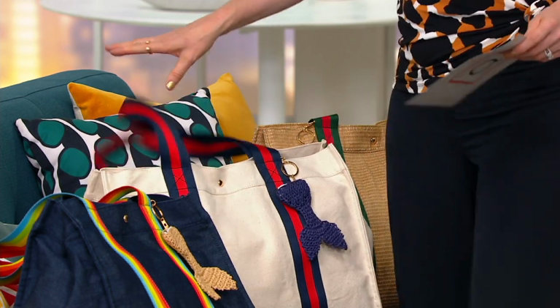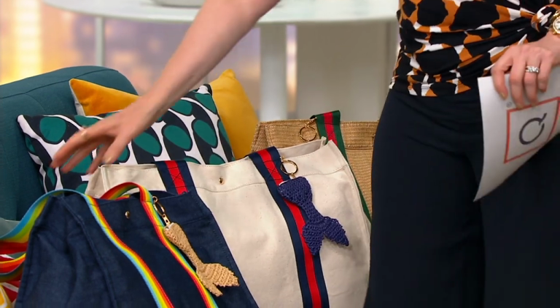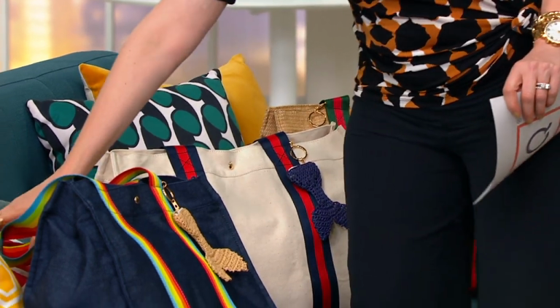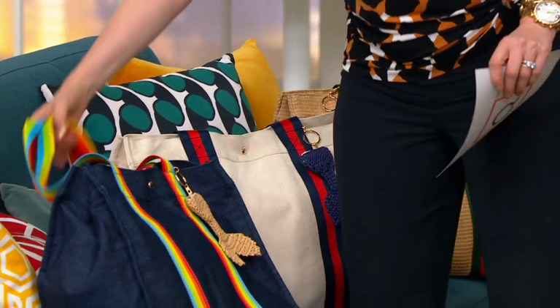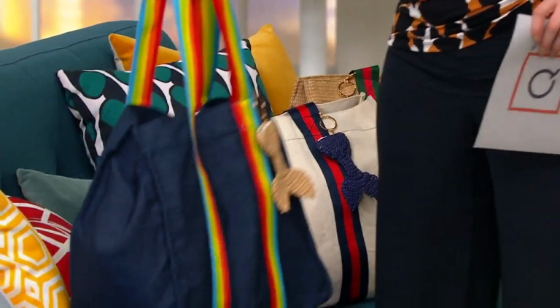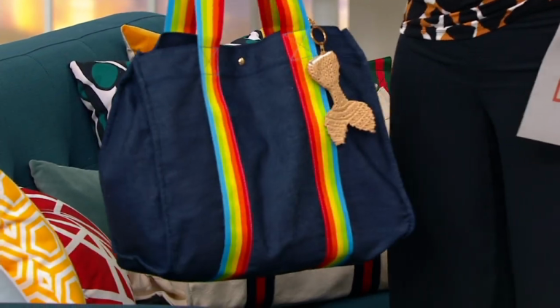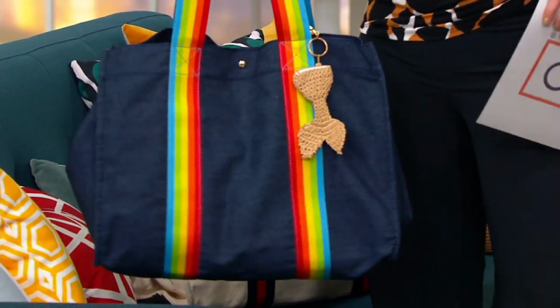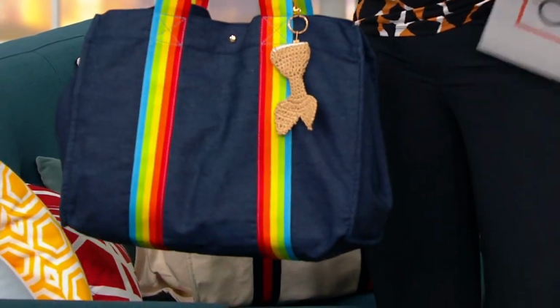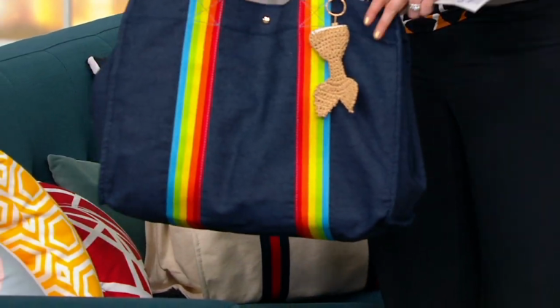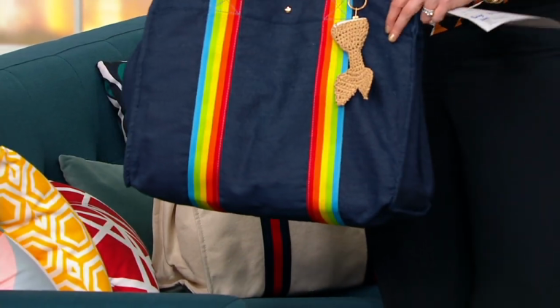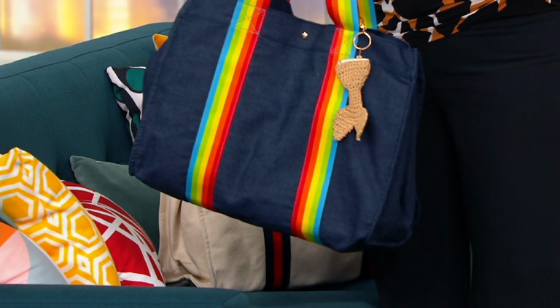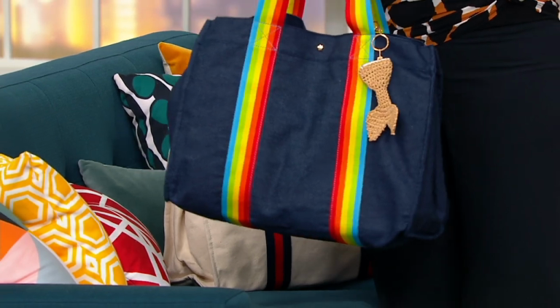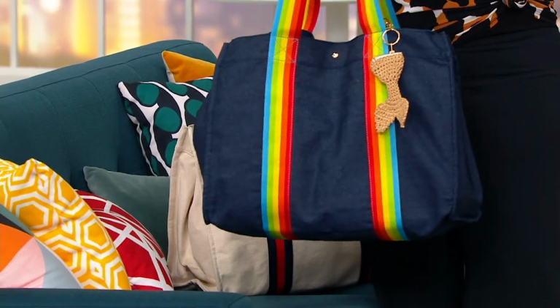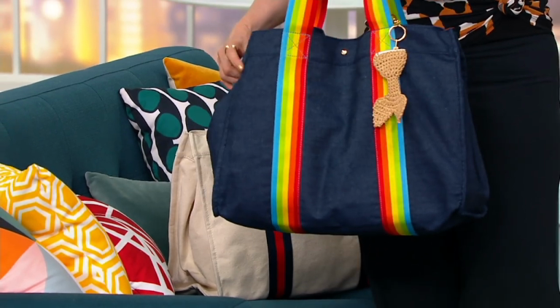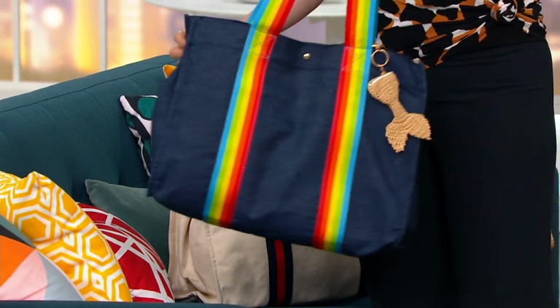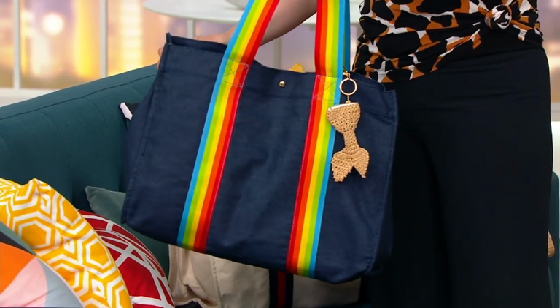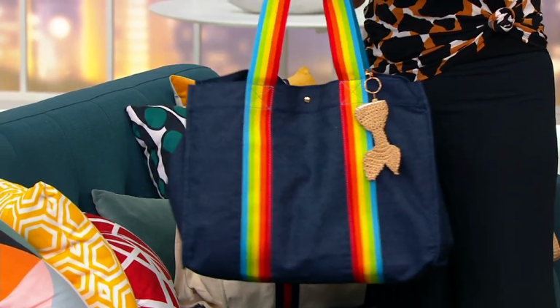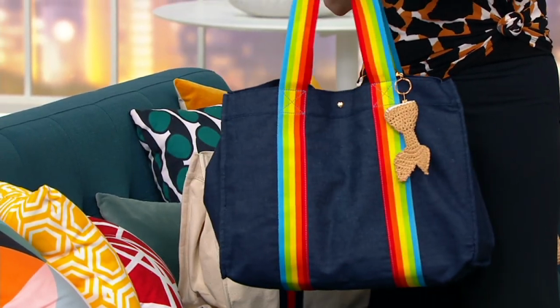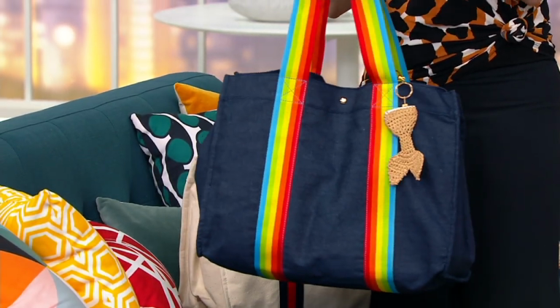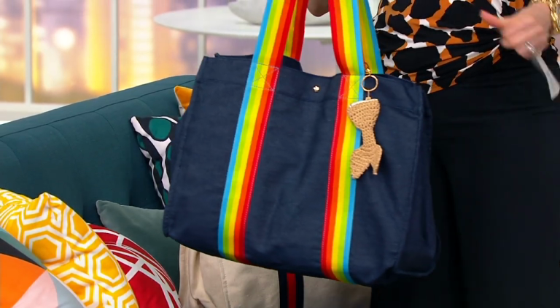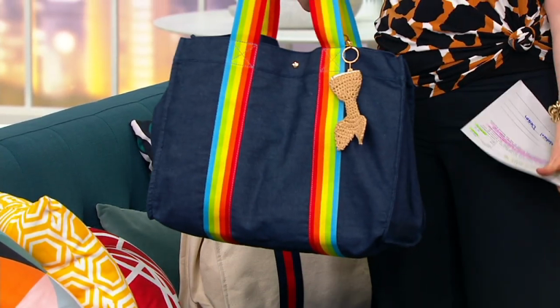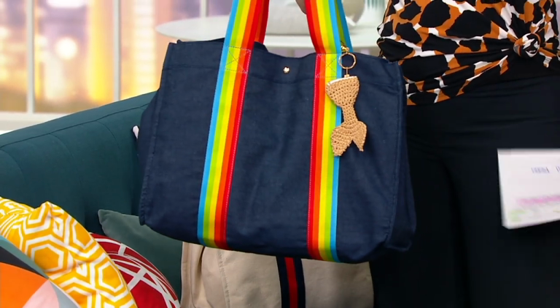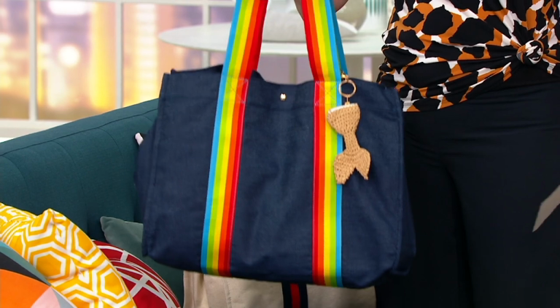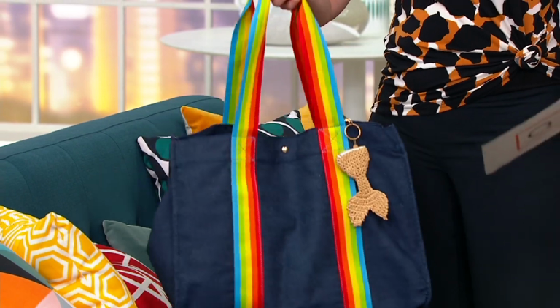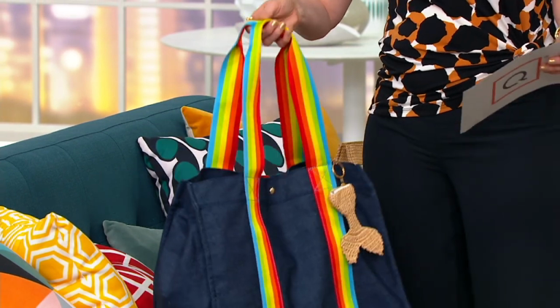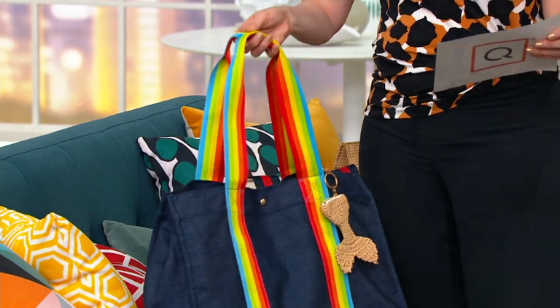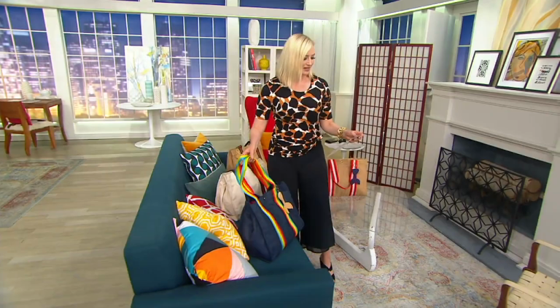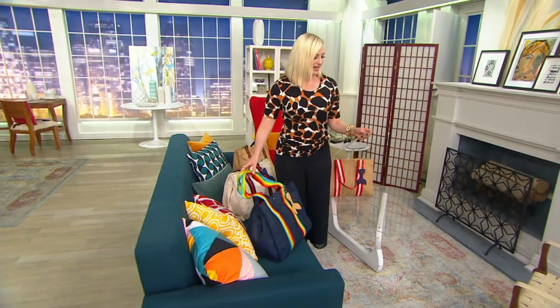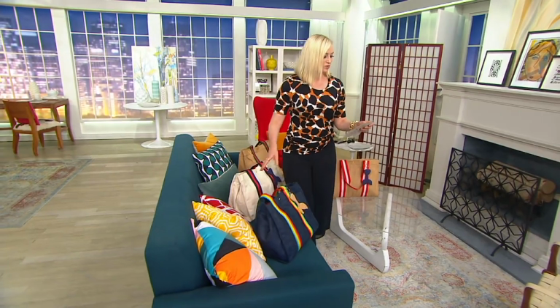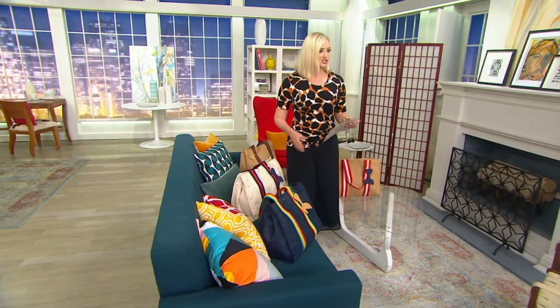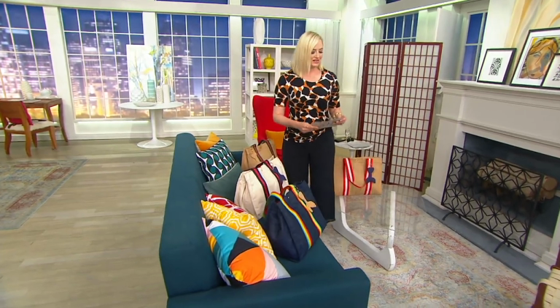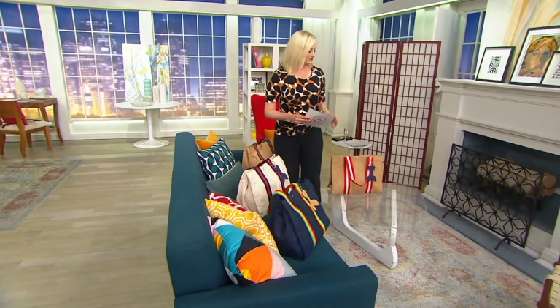And then finally, because this is just fun and we're talking about kind of retro style — this reminds me of a little like late 70s vibe. I love the rainbow. So this is your denim with the rainbow webbing. Item number A462700.